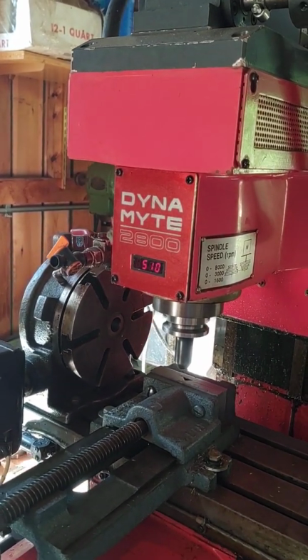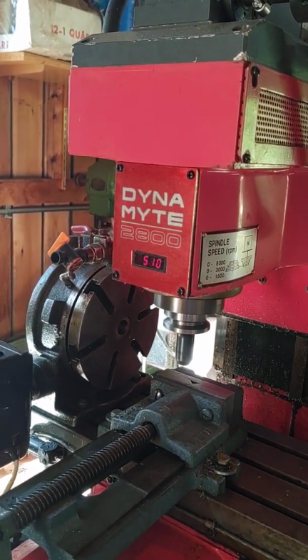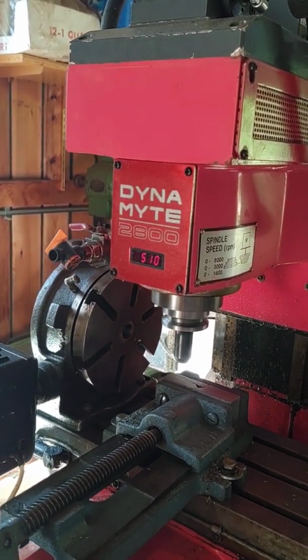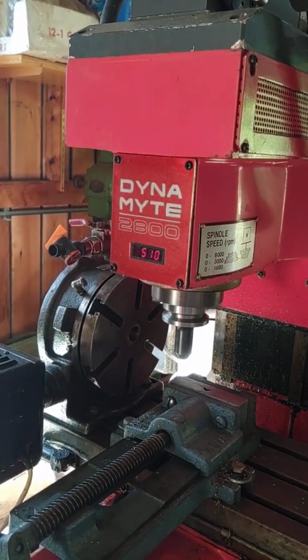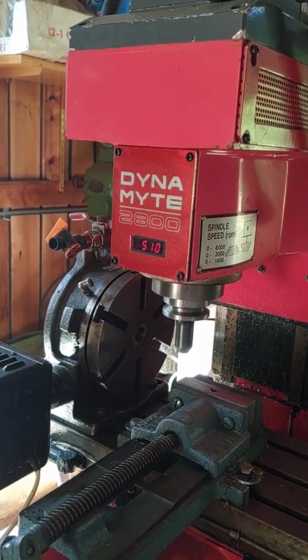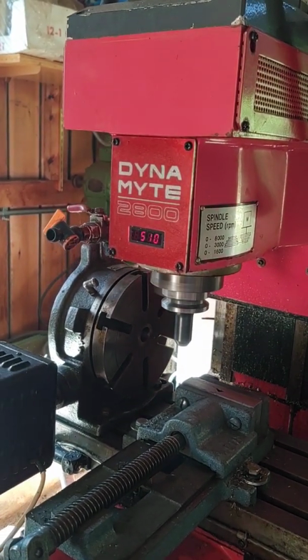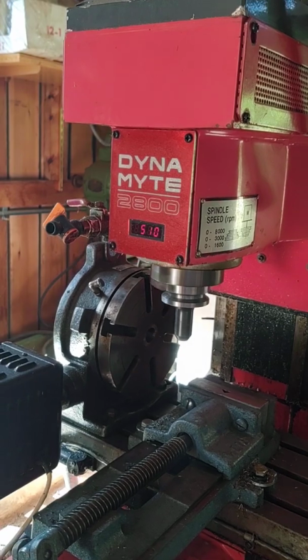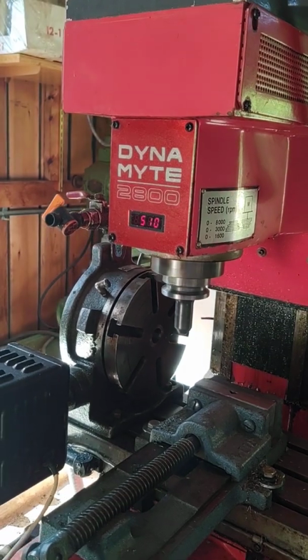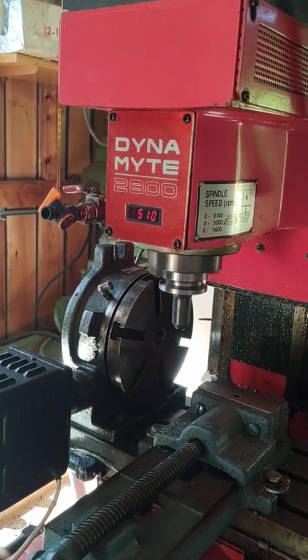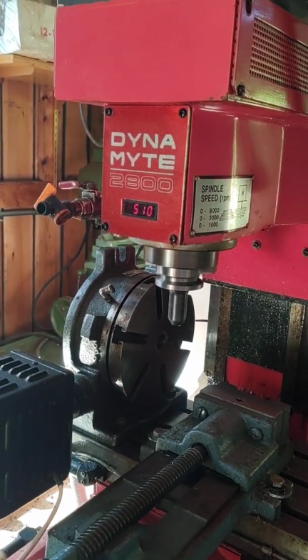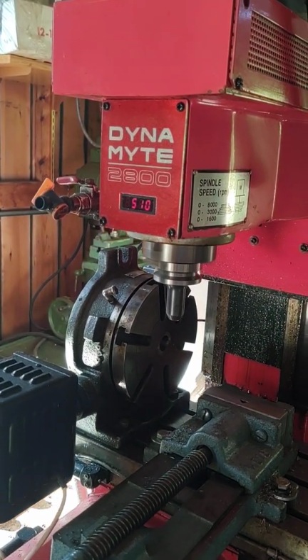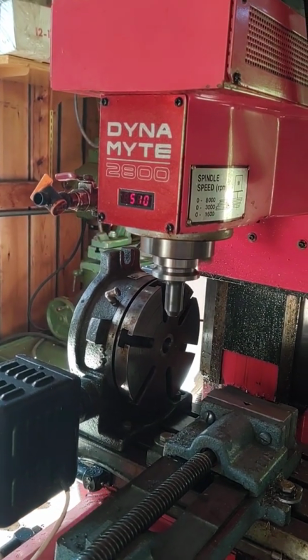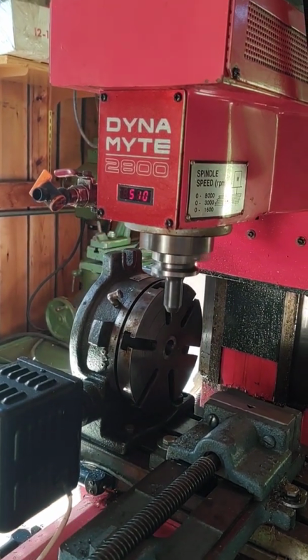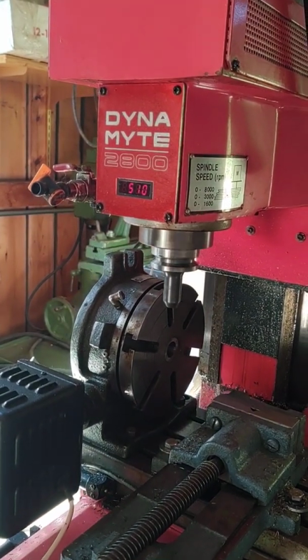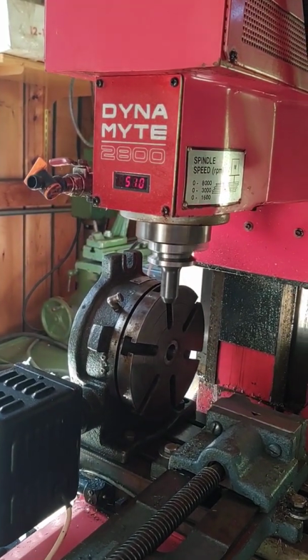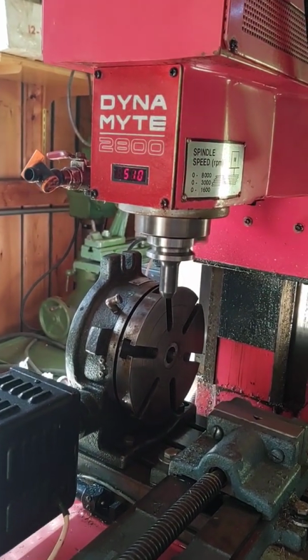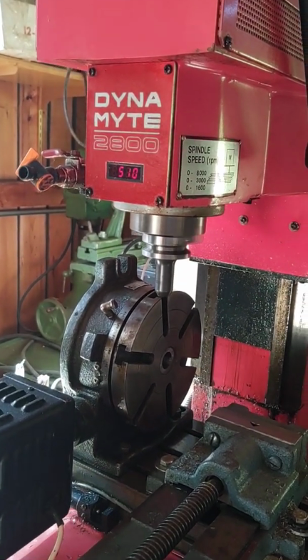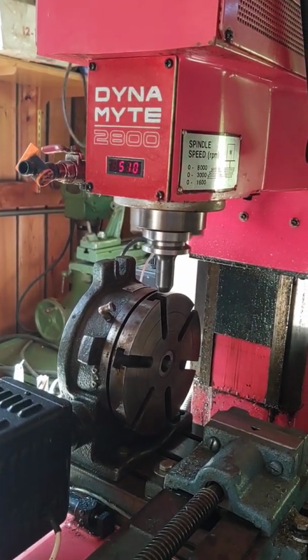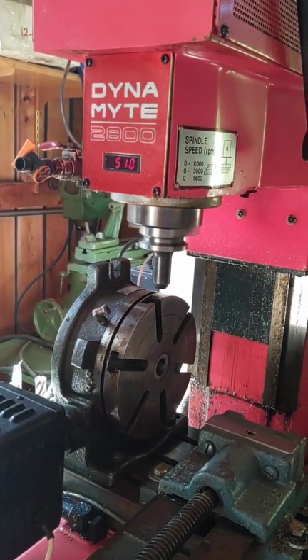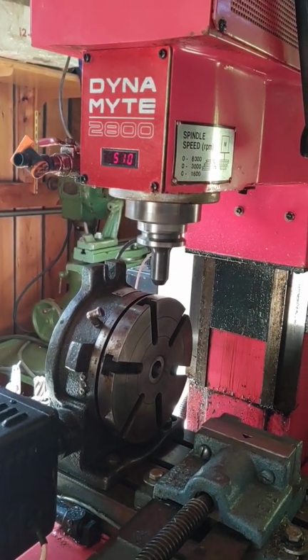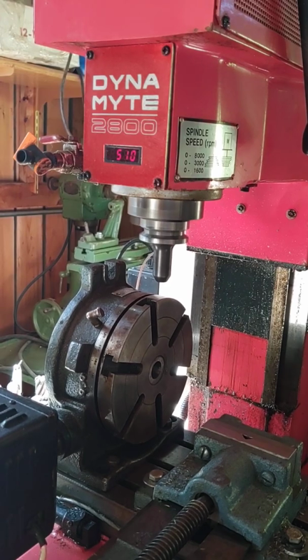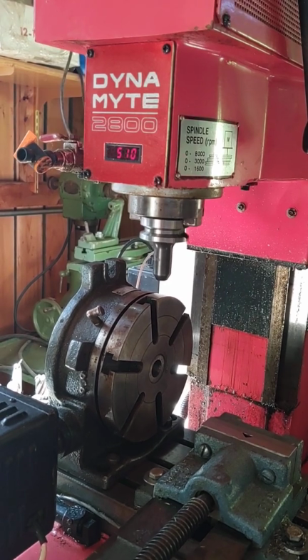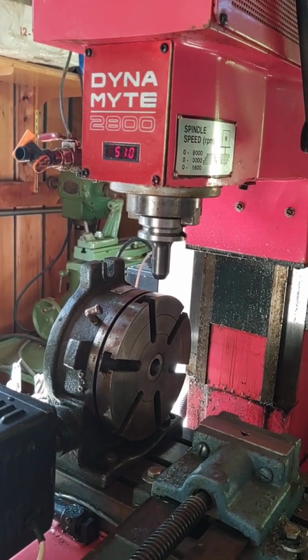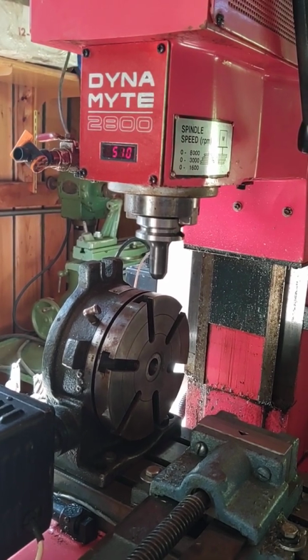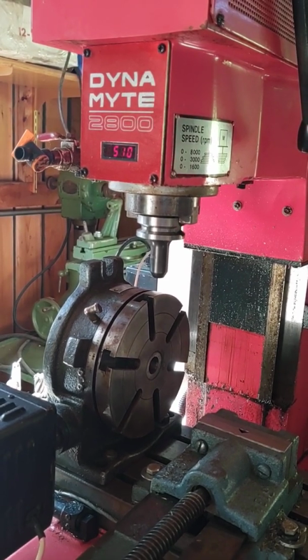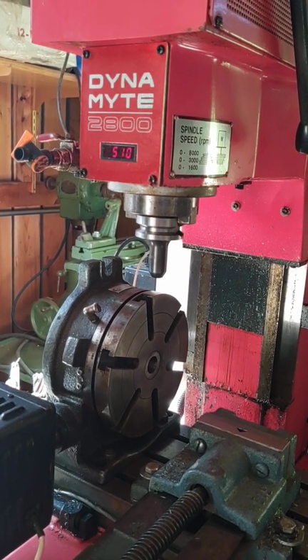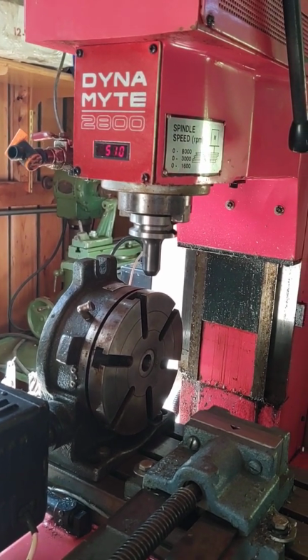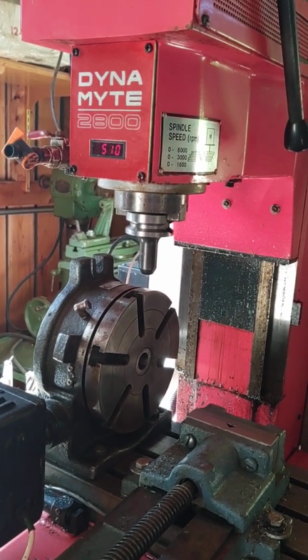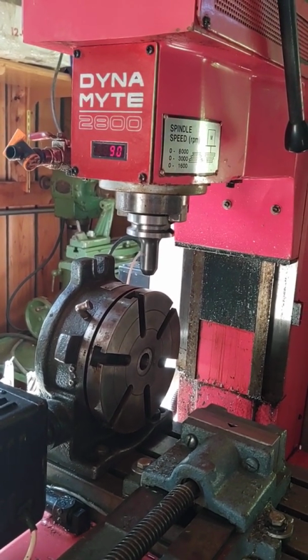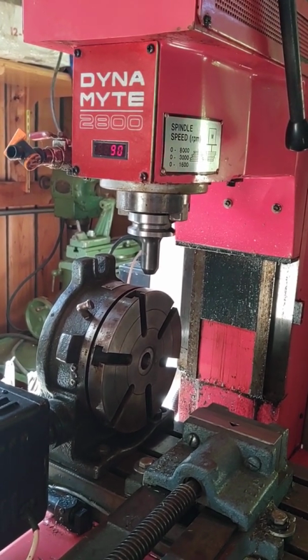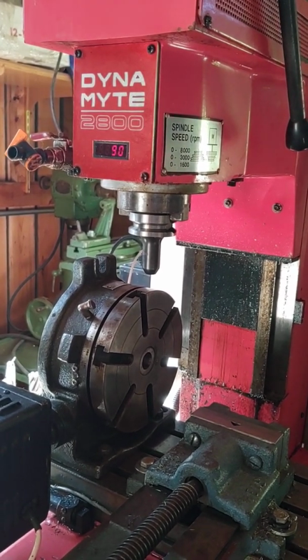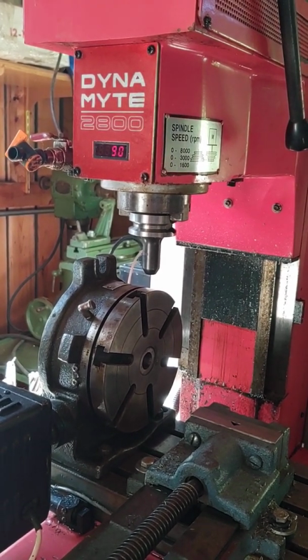The spindle runs at a maximum 8,000 RPM. I'm just running at 500 right now — I'm not cutting any metal. So there's your demo. Thank you.